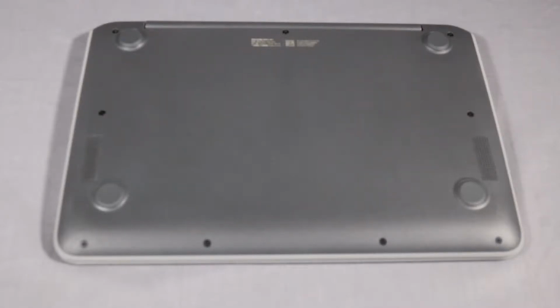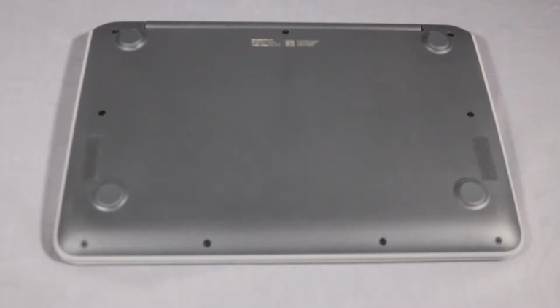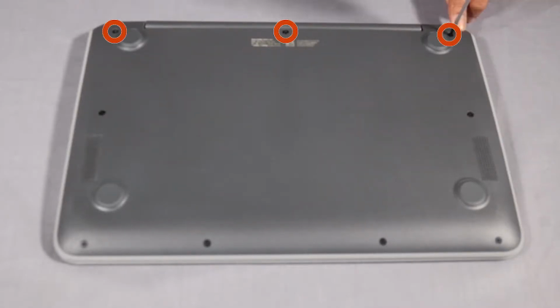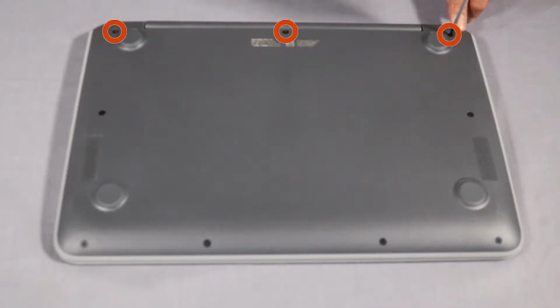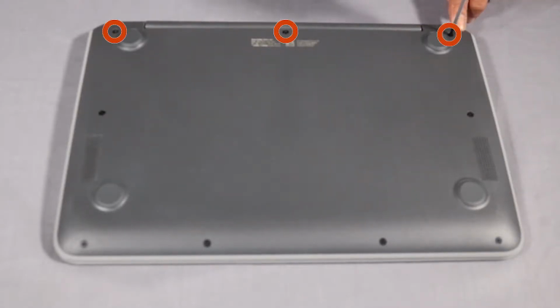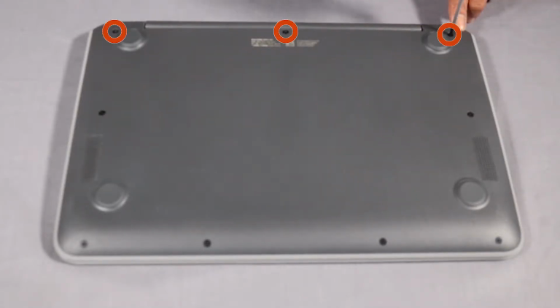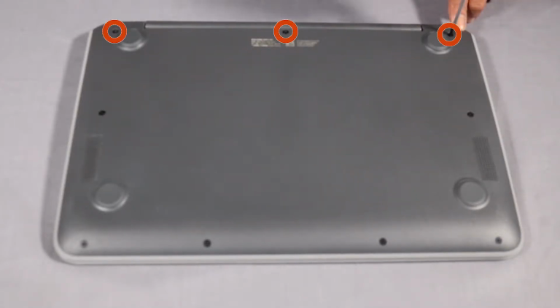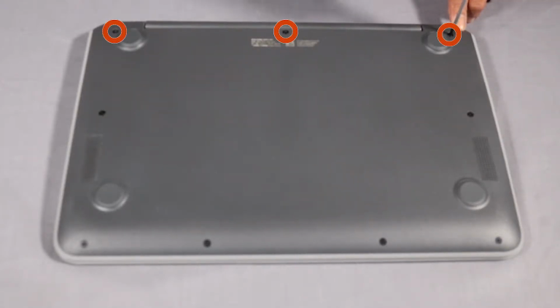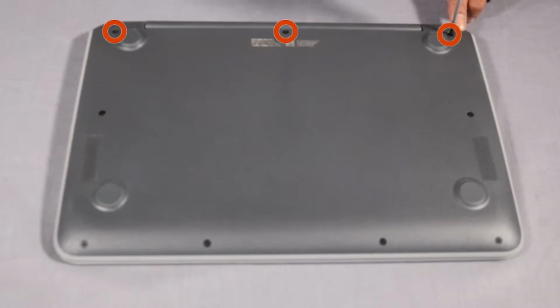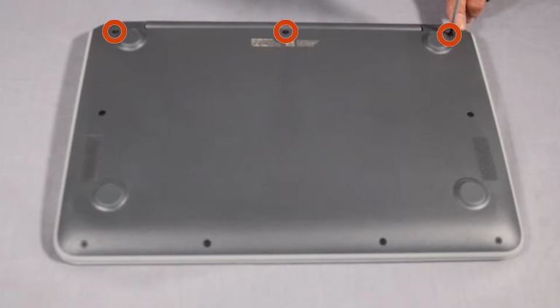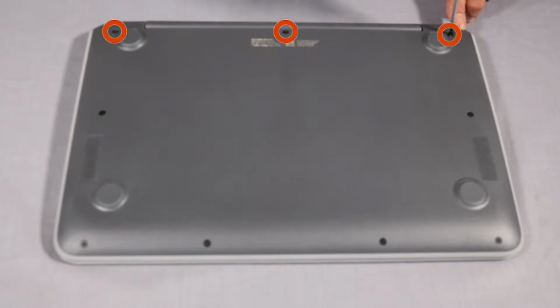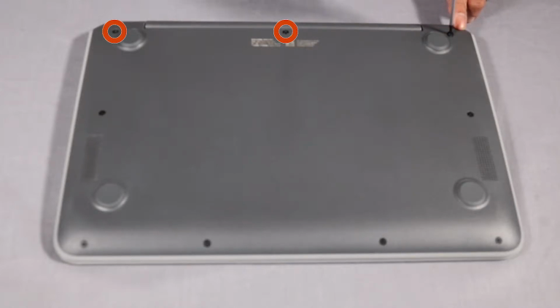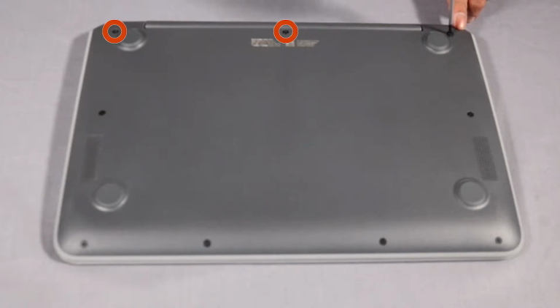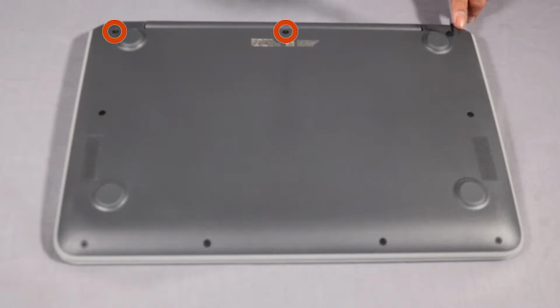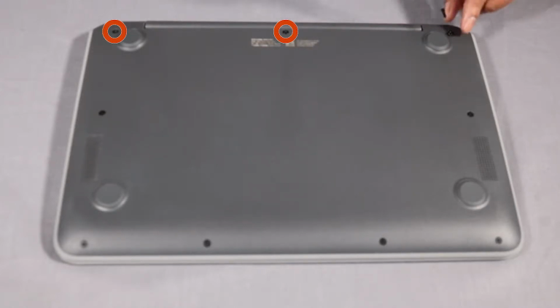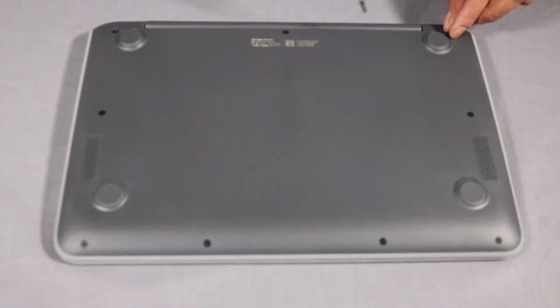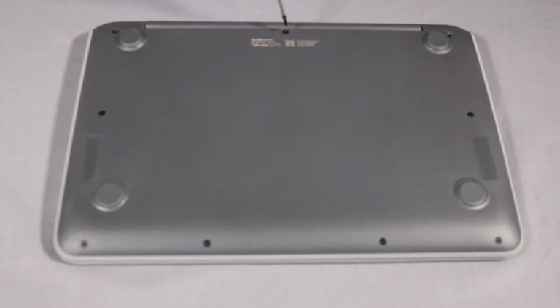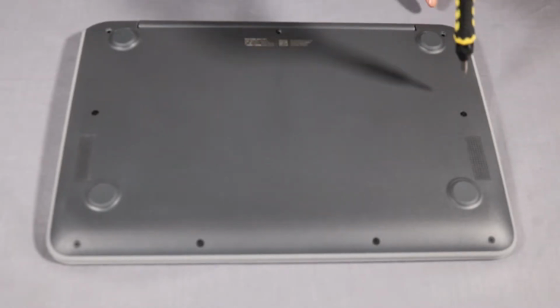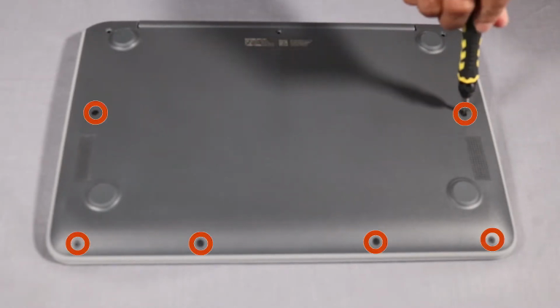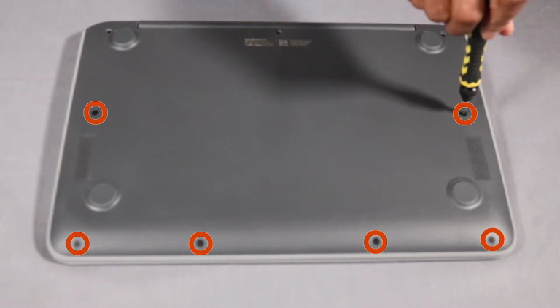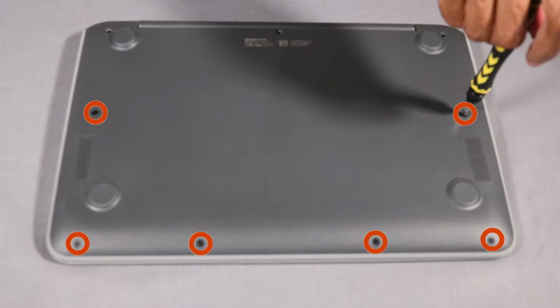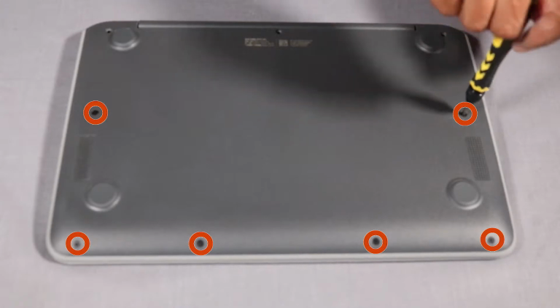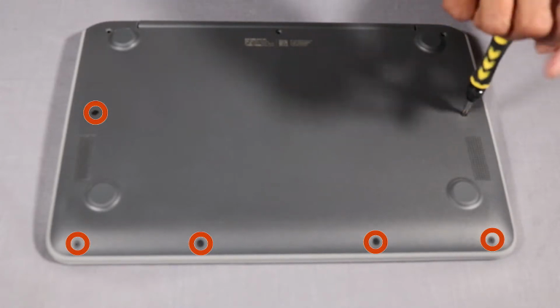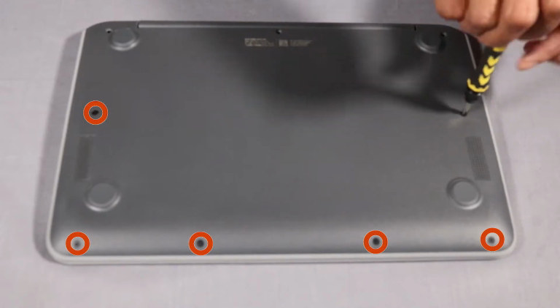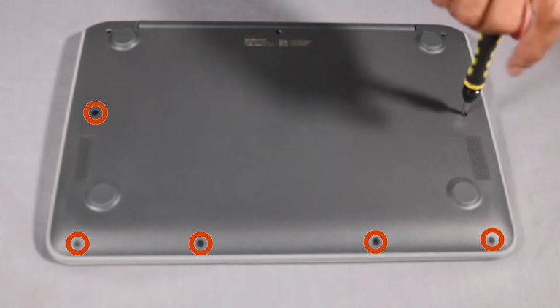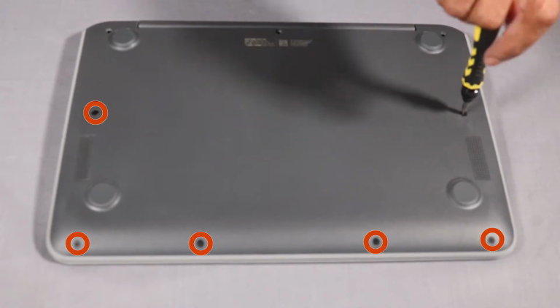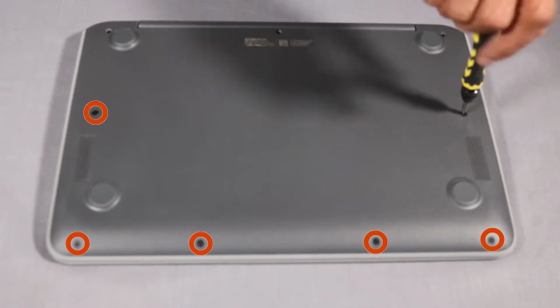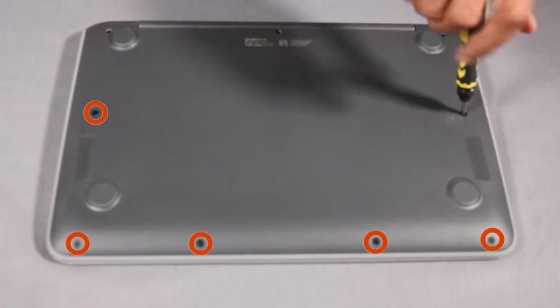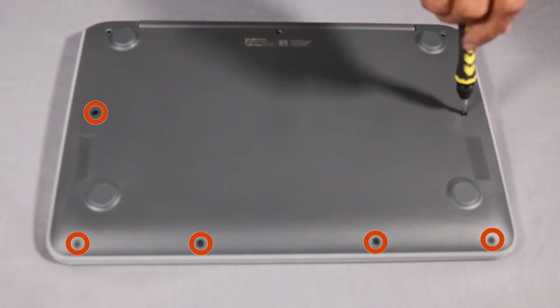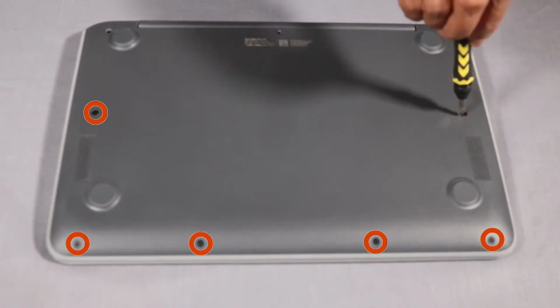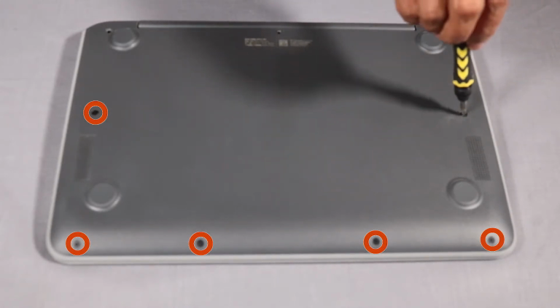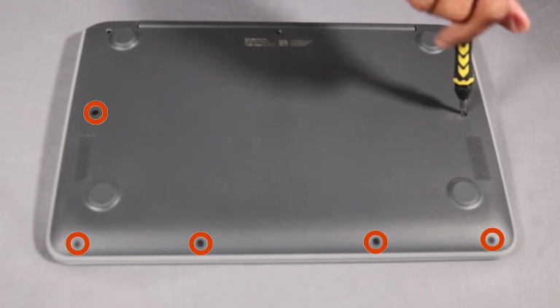Remove the three 8-millimeter P1 Phillips-head screws that secure the top cover to the hinge. Remove the six 6-millimeter P1 Phillips-head screws that secure the top cover to the base enclosure.